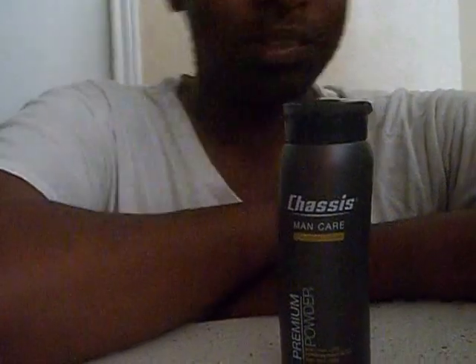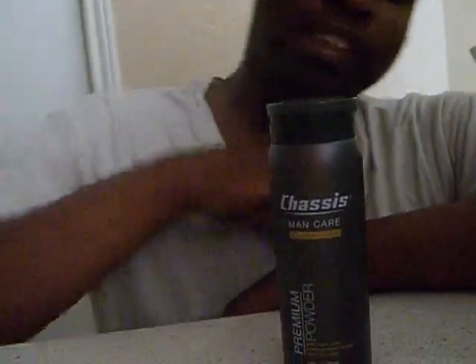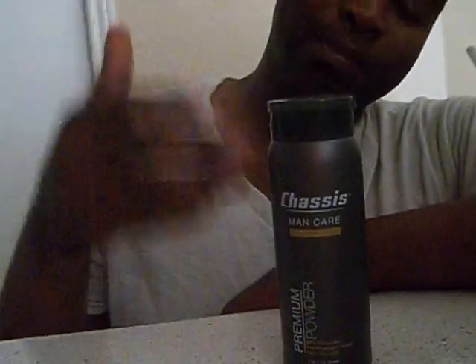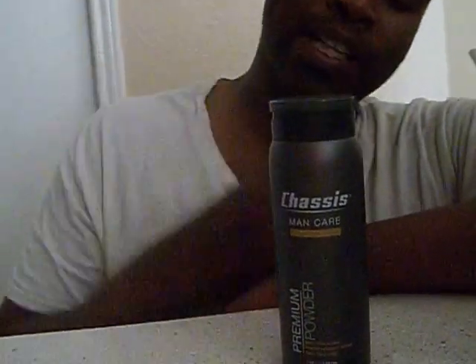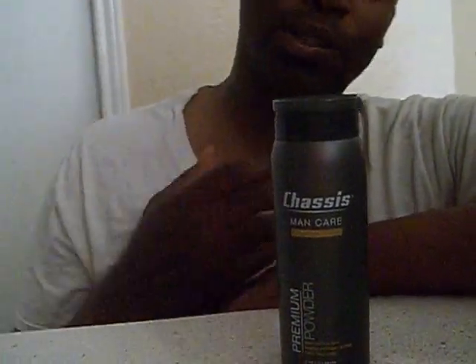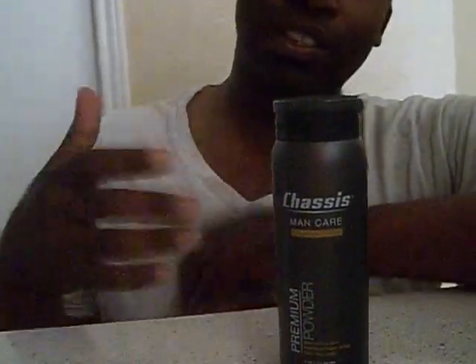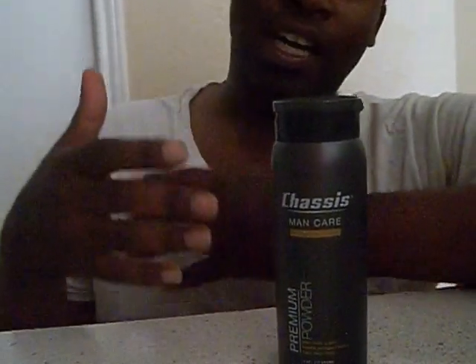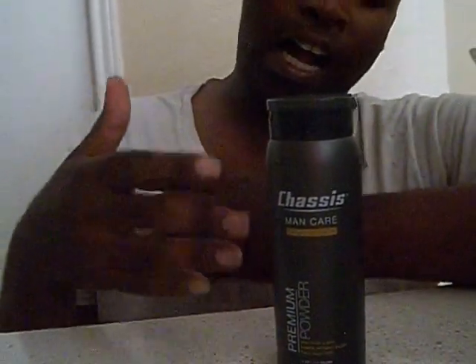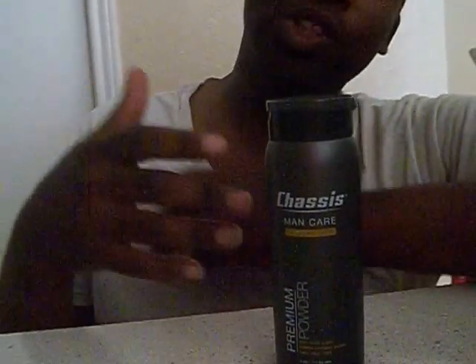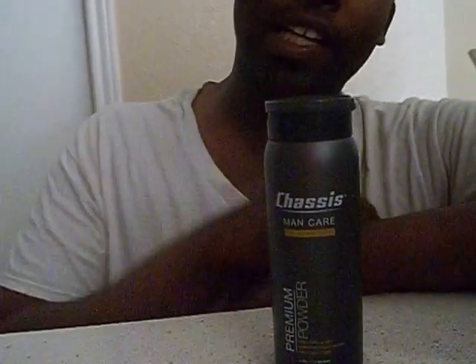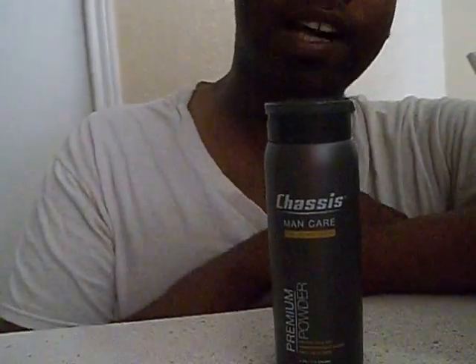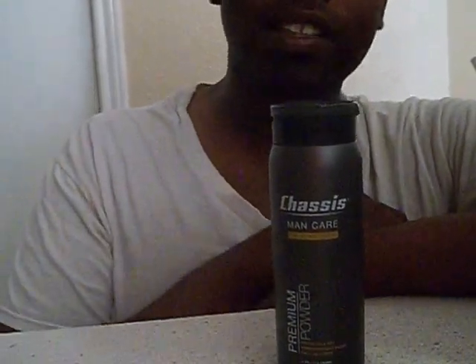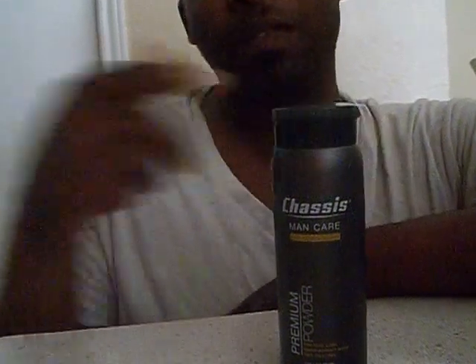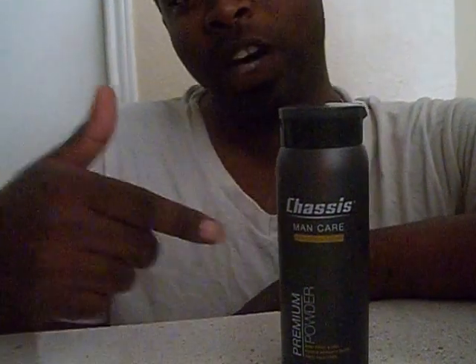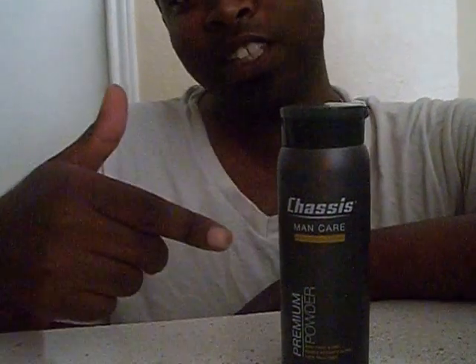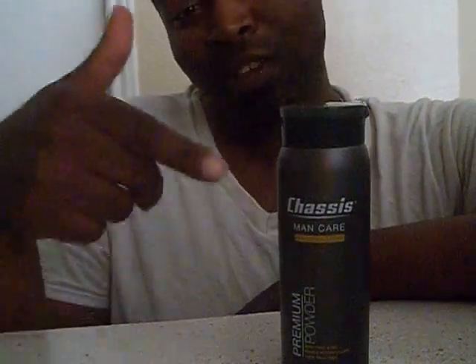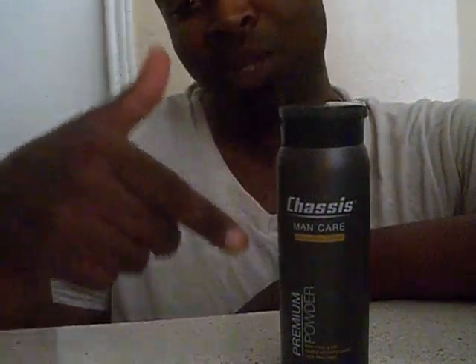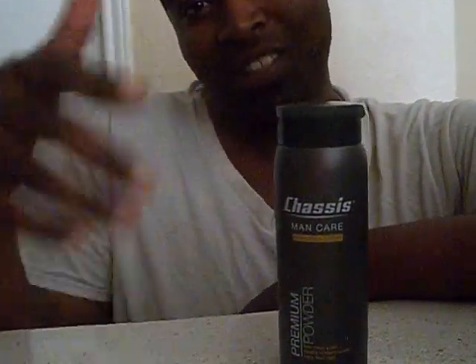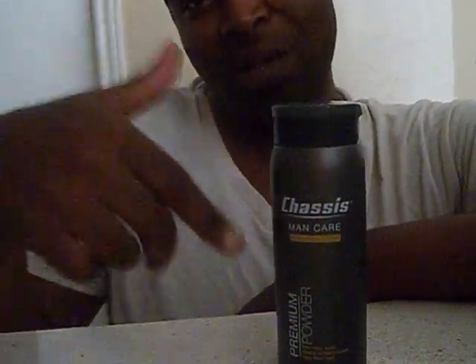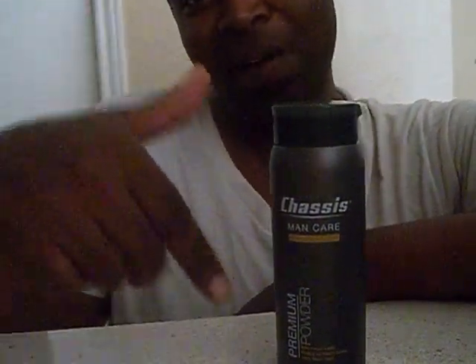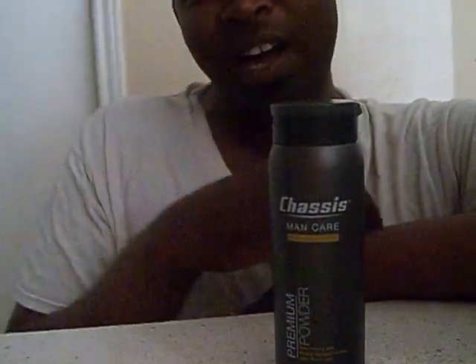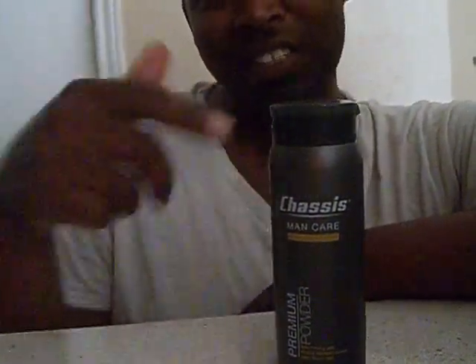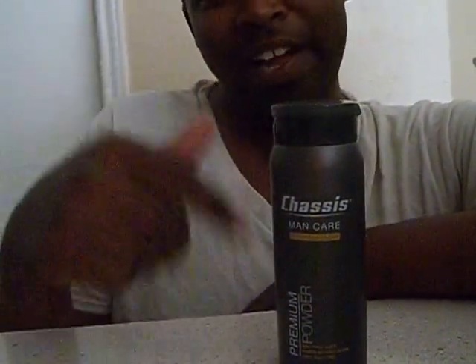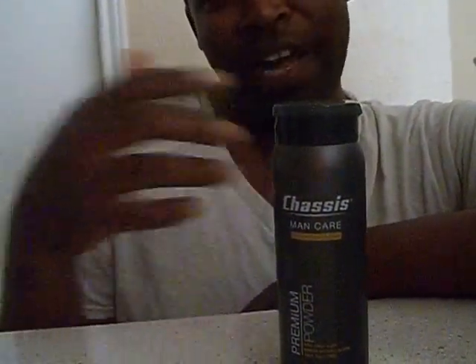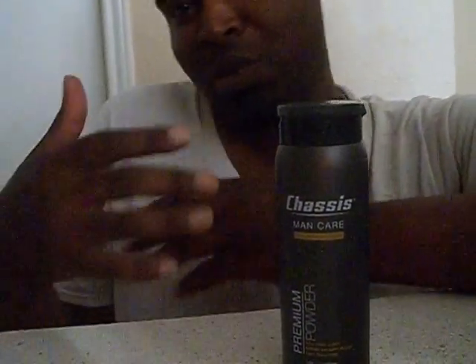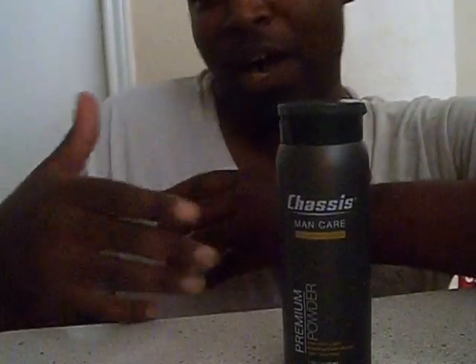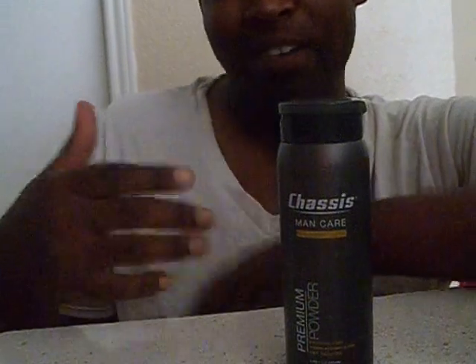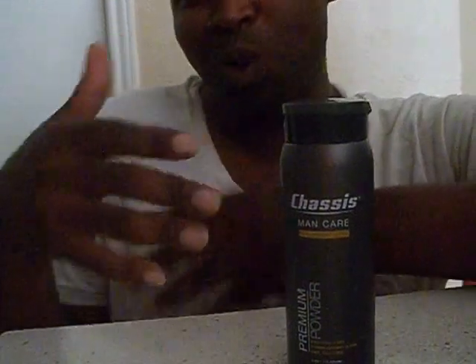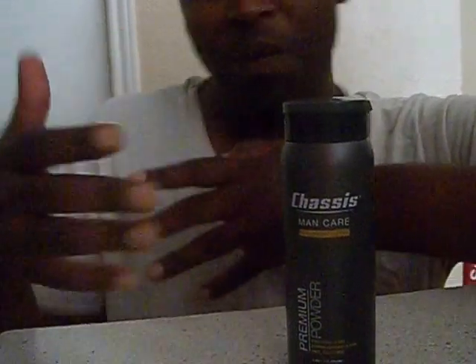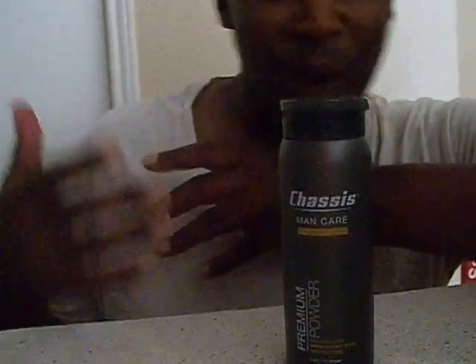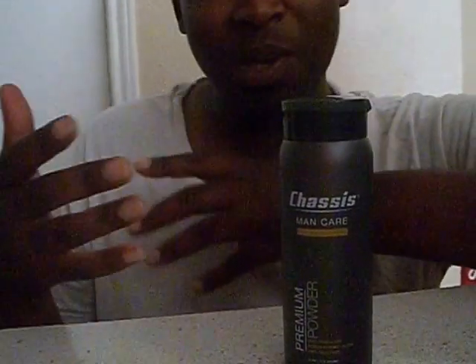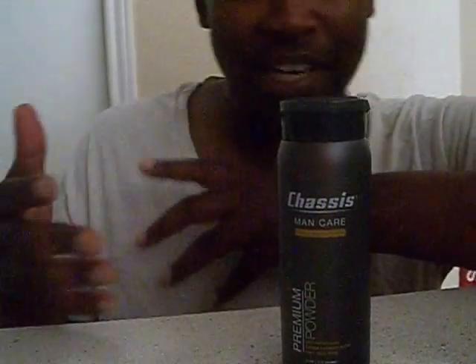So, Chassis powder. I want to try the other products. If y'all watch this, y'all should send me y'all's other products so I can try them out and do a review on them.